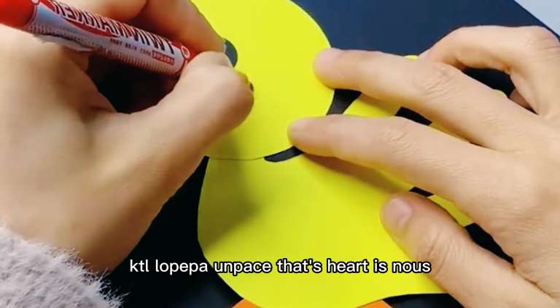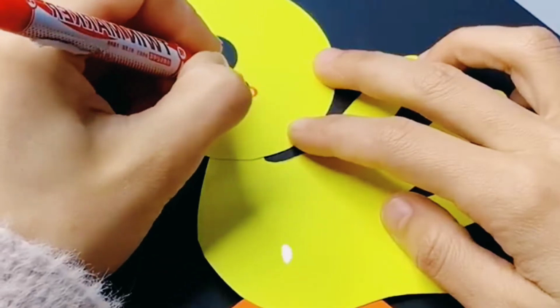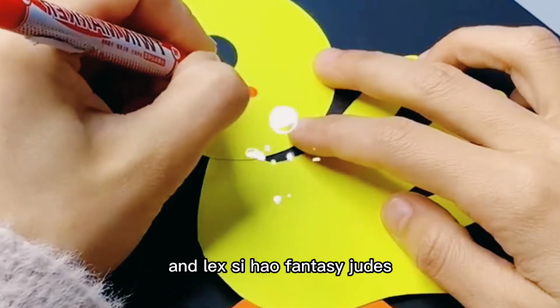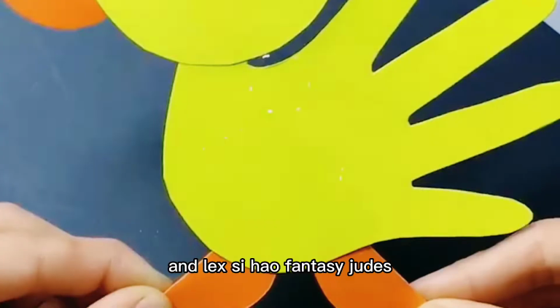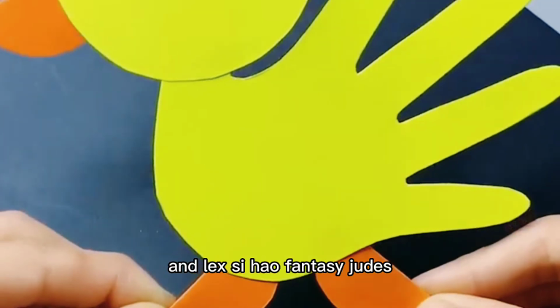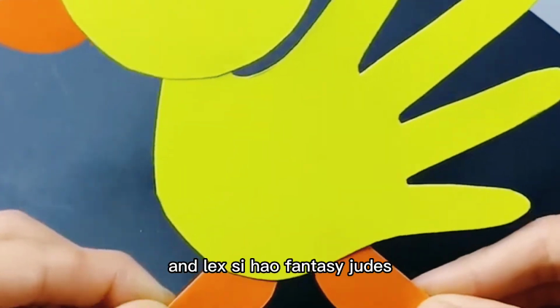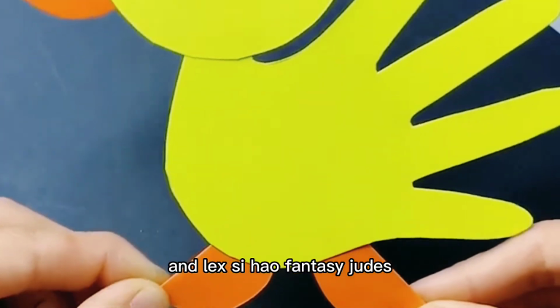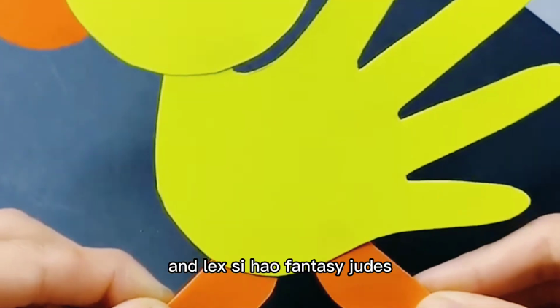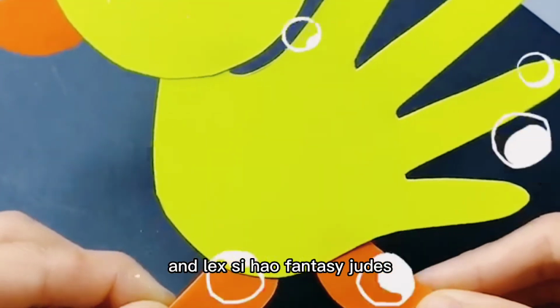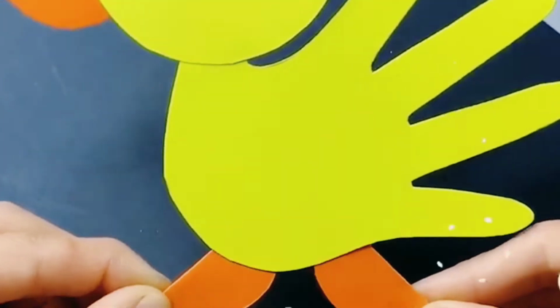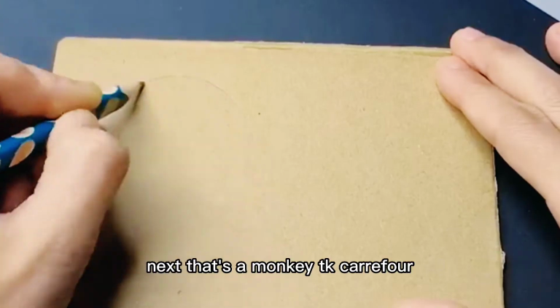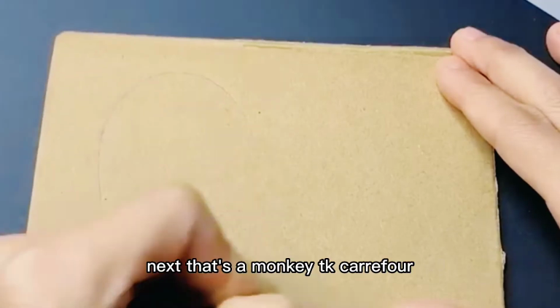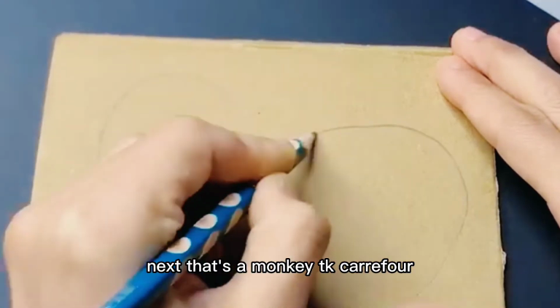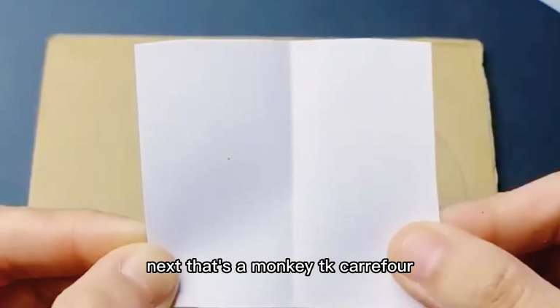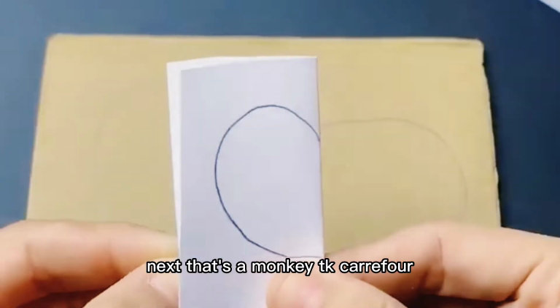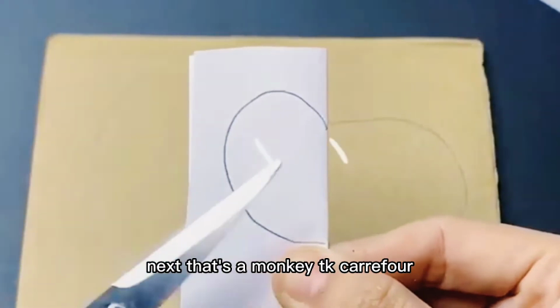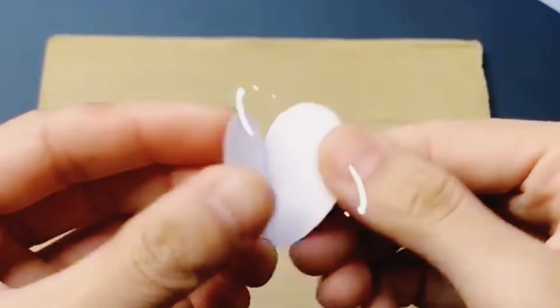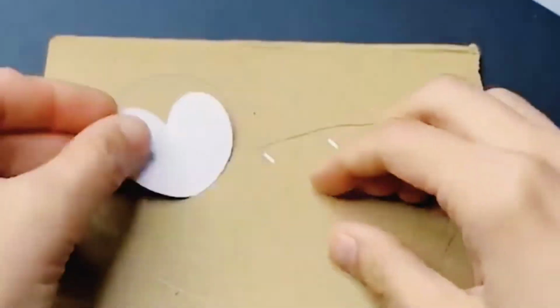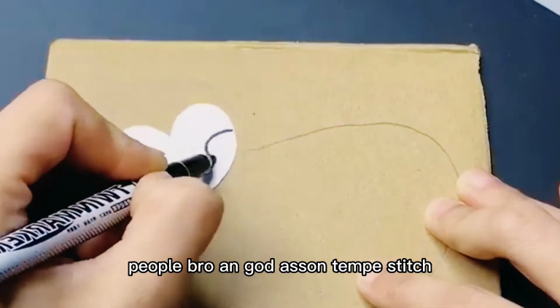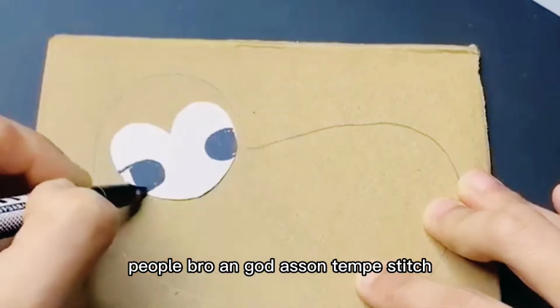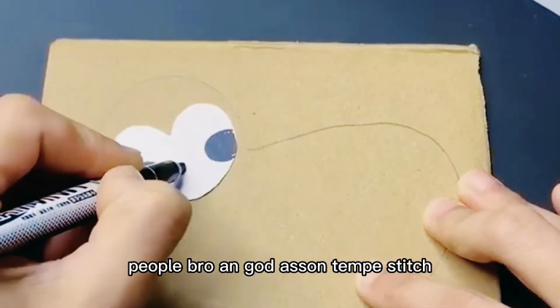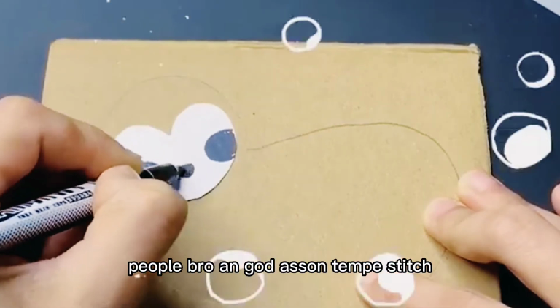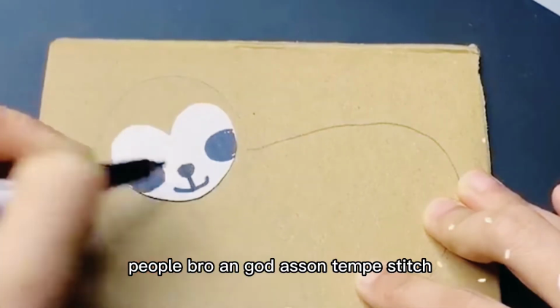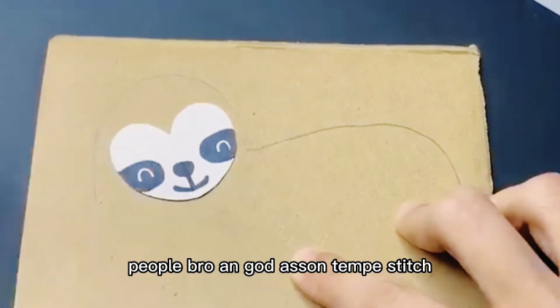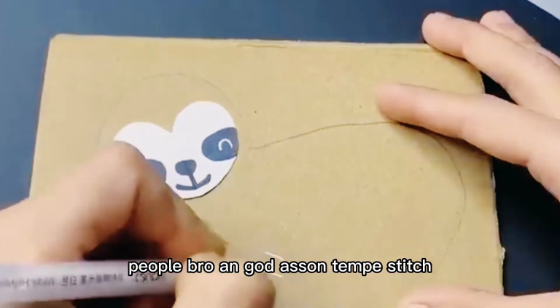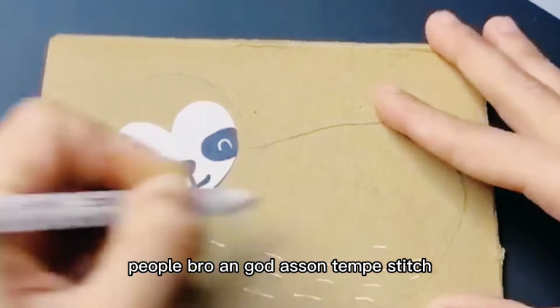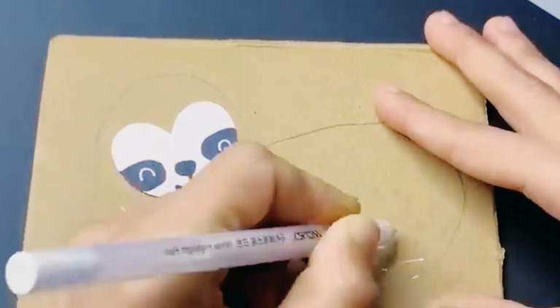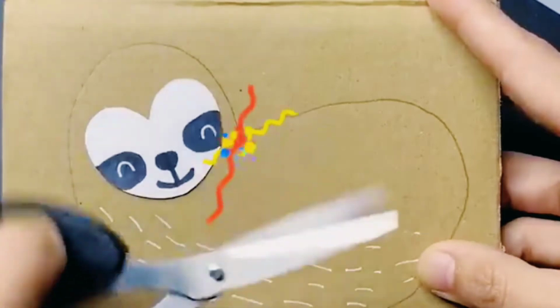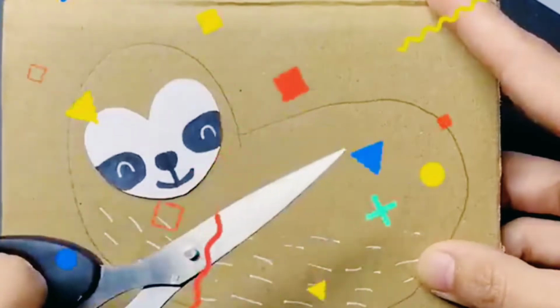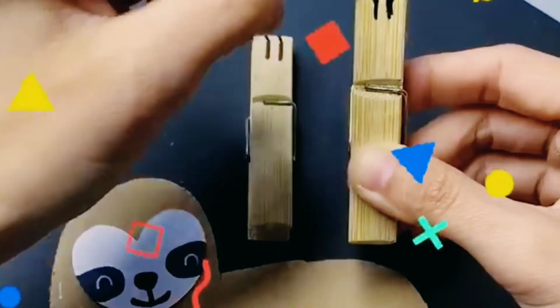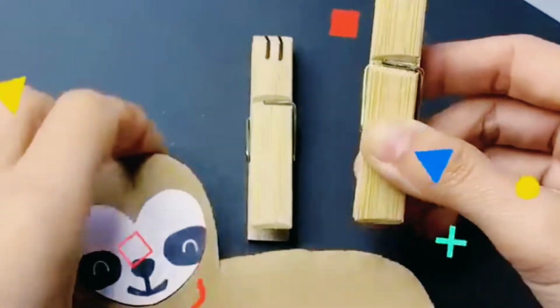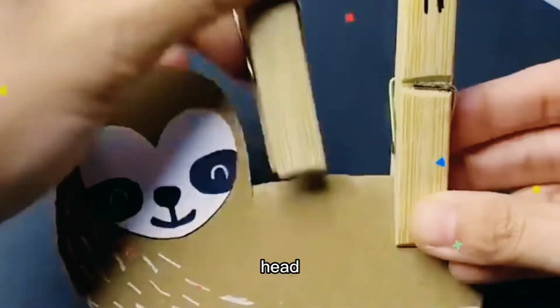Next is a monkey. Take a cardboard paper, draw and cut as shown, then paste its head. Take one clip and hang it as shown. You can do this to decorate your garden.